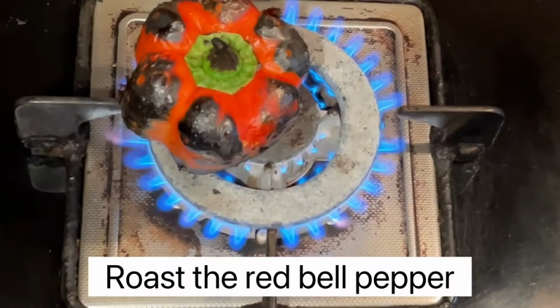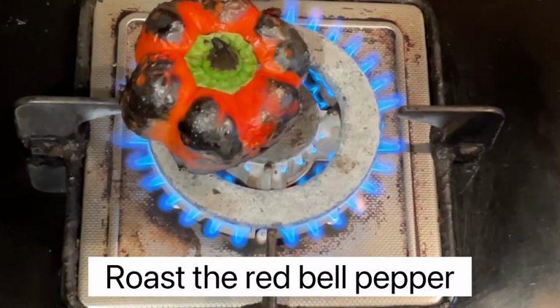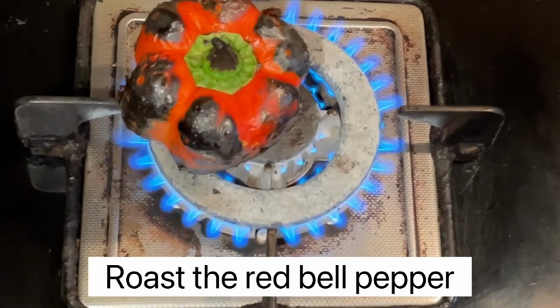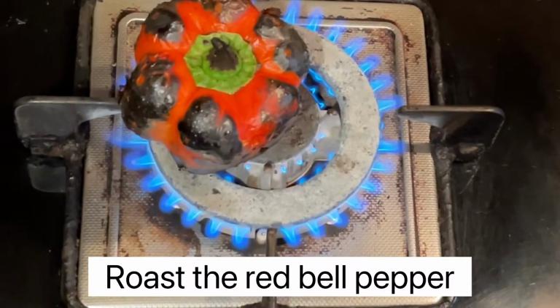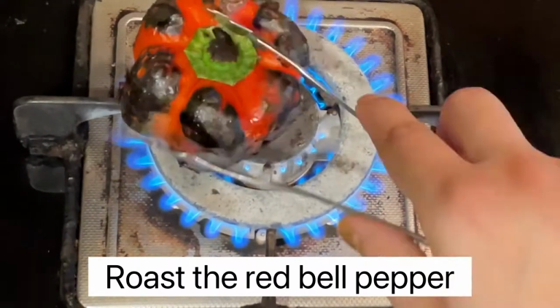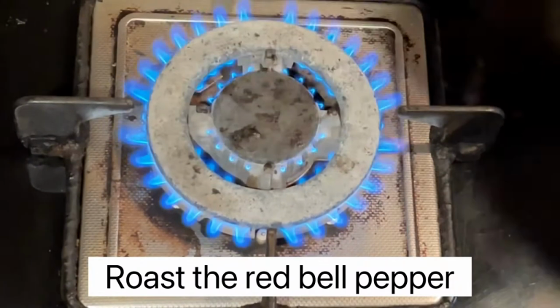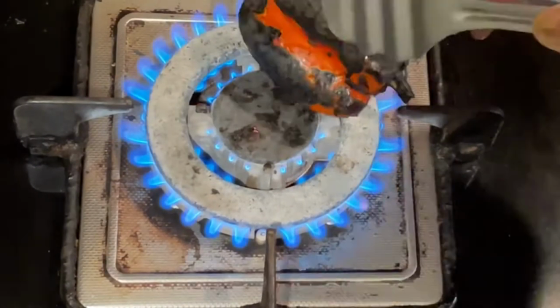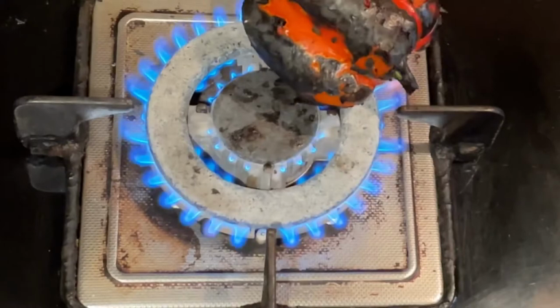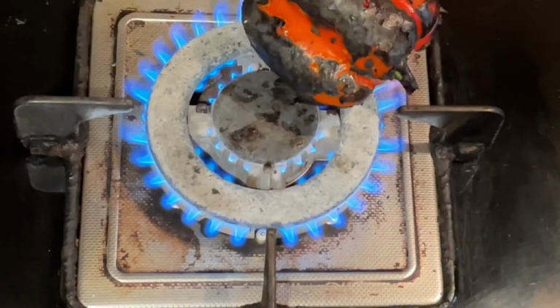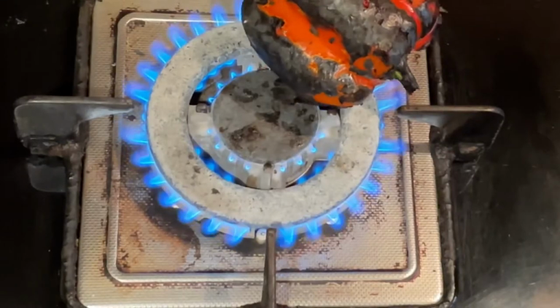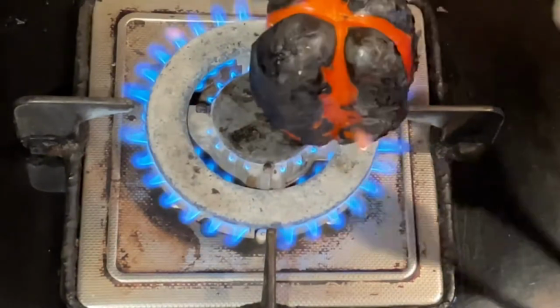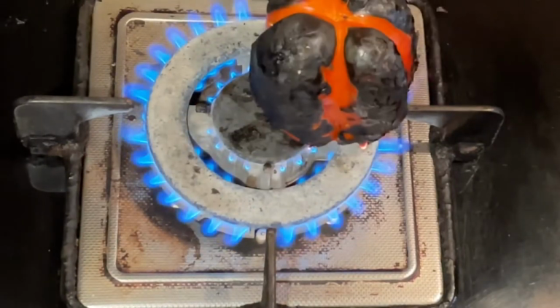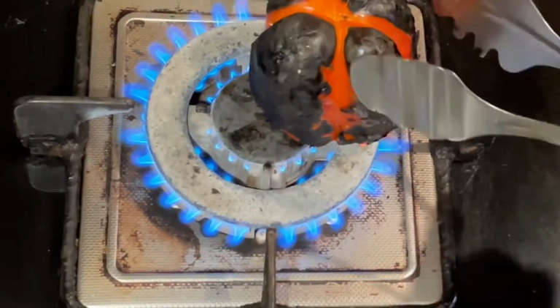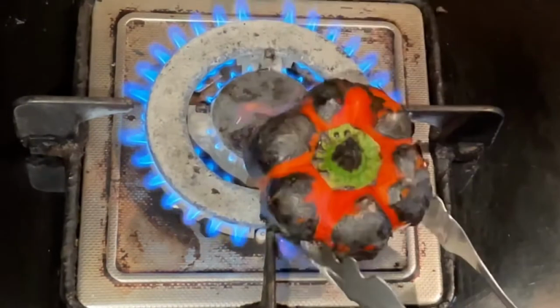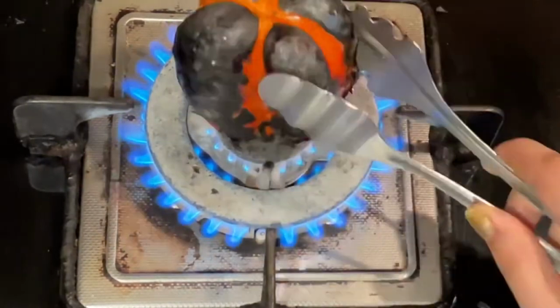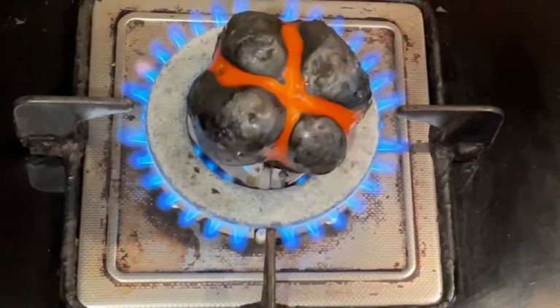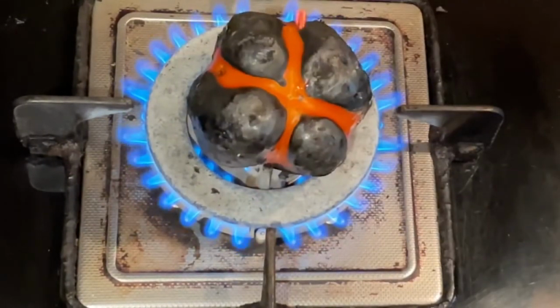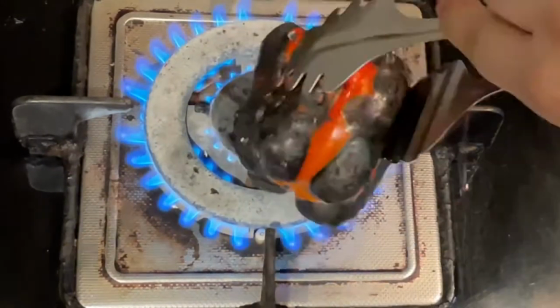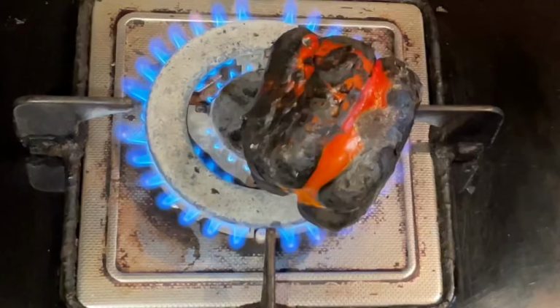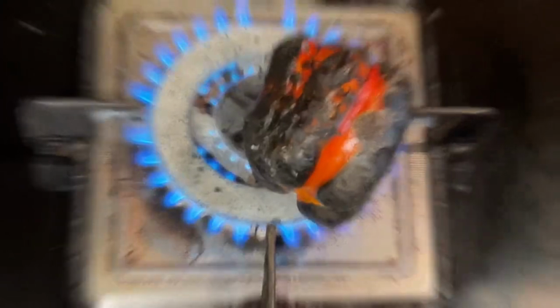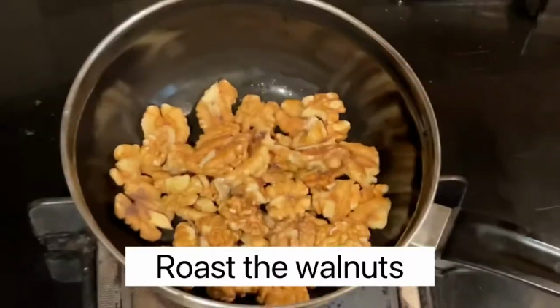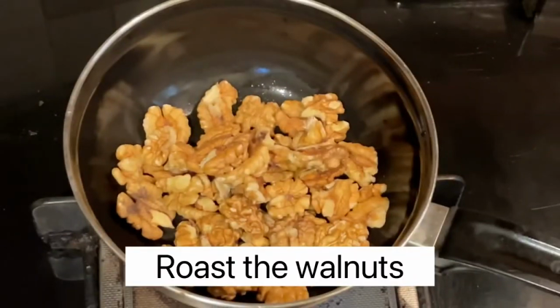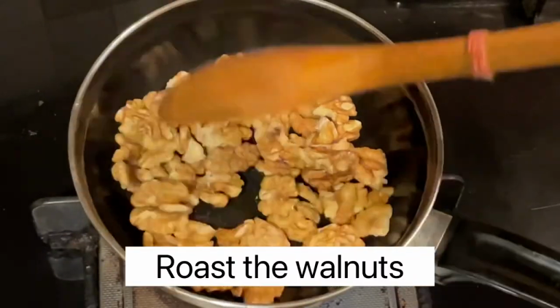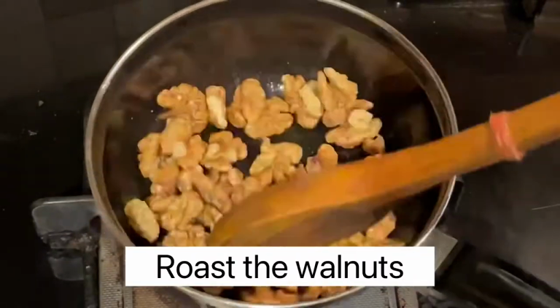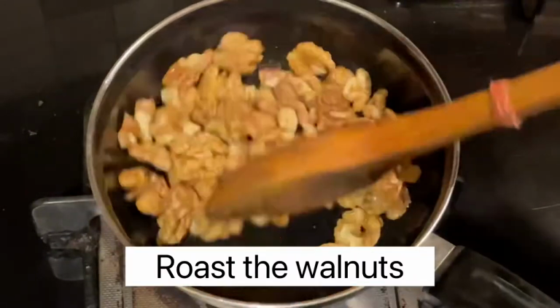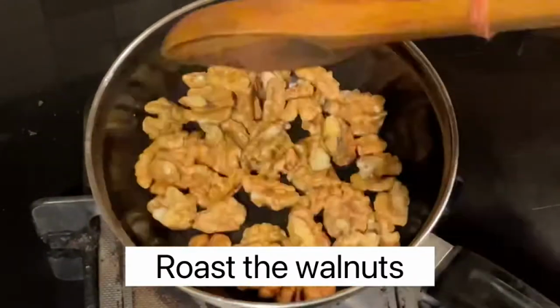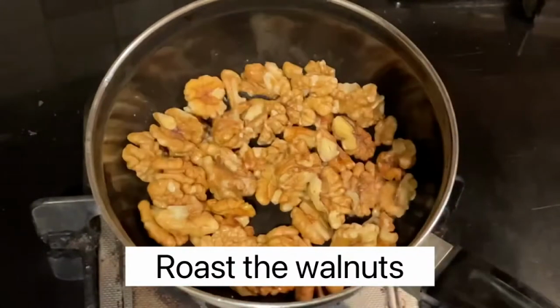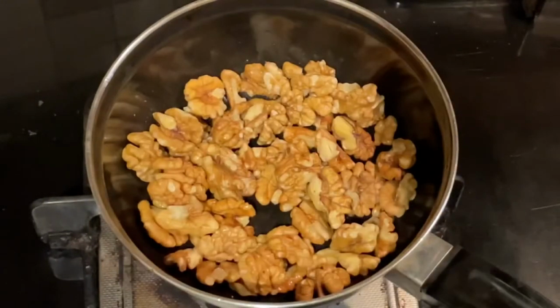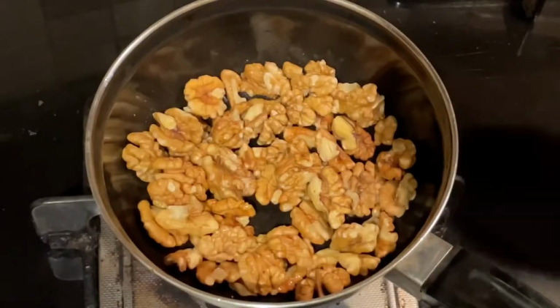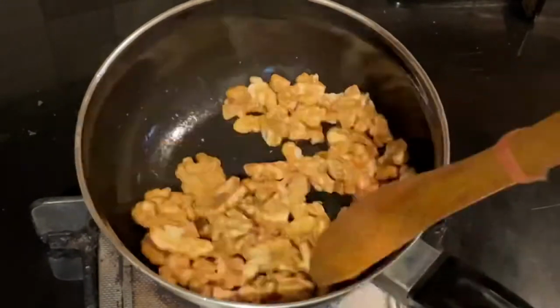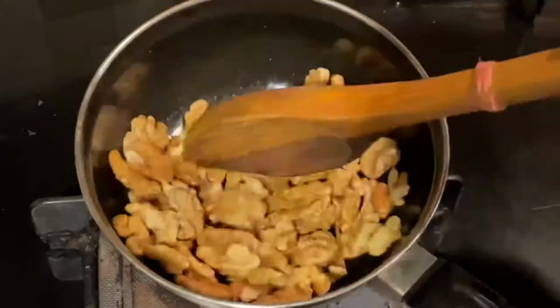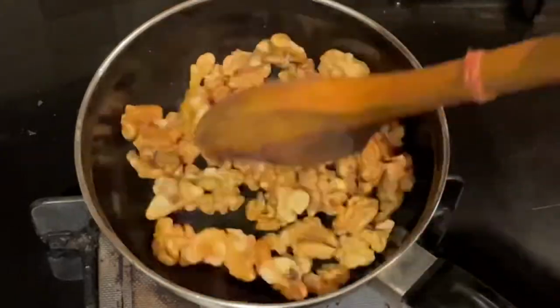Firstly, roast the red bell pepper. I have taken two red bell peppers — you can take two to three. Then take a cup of walnuts and roast it for two to three minutes.